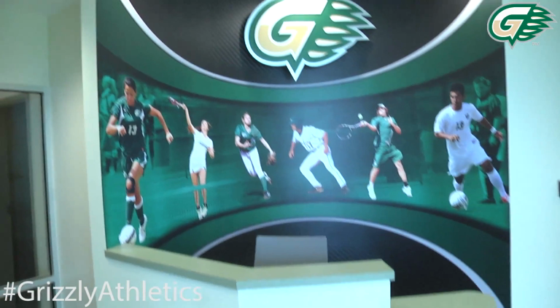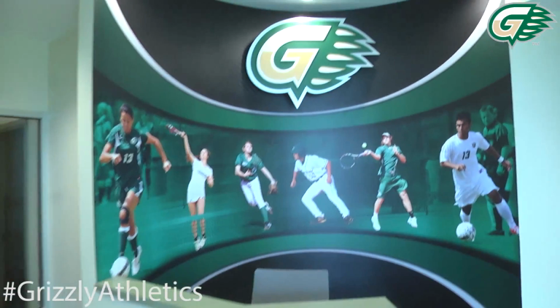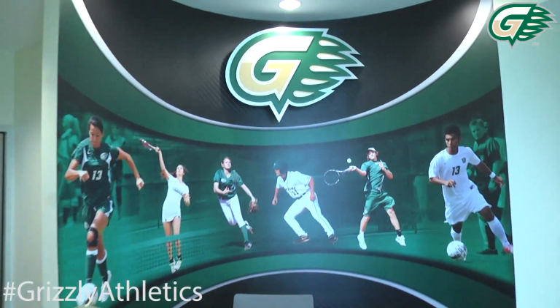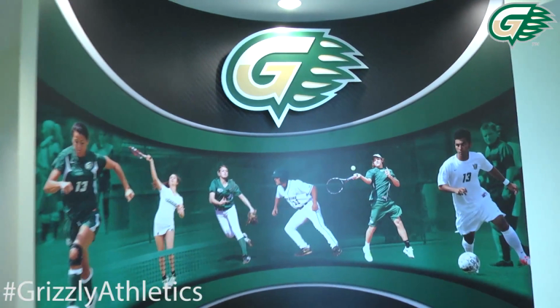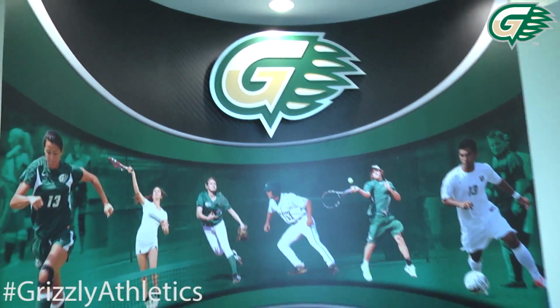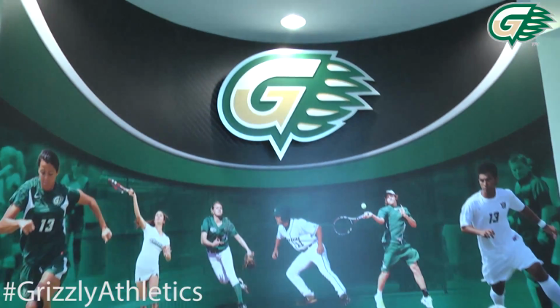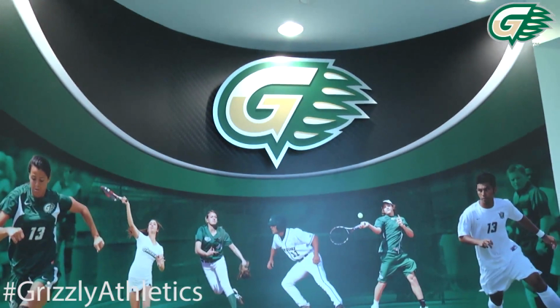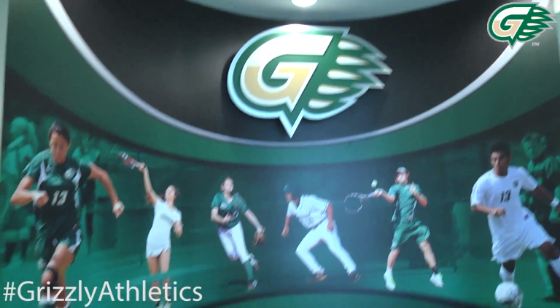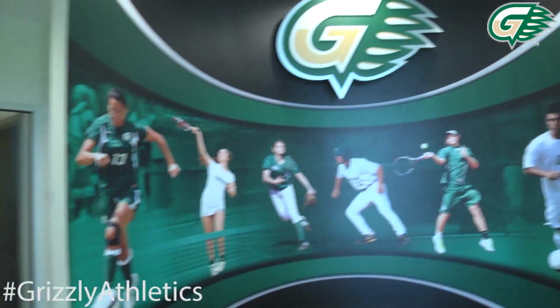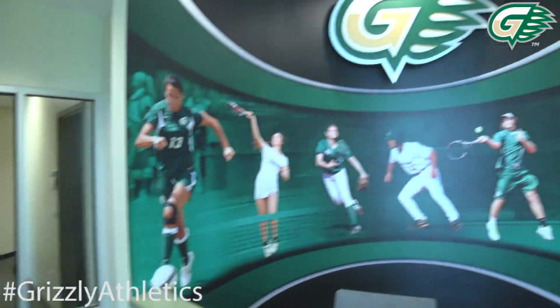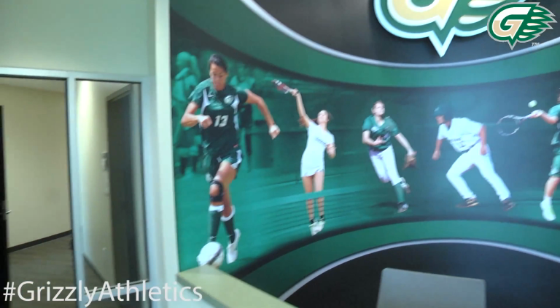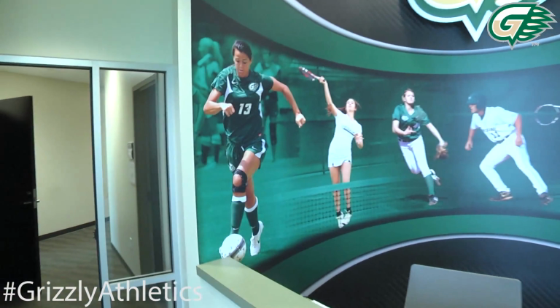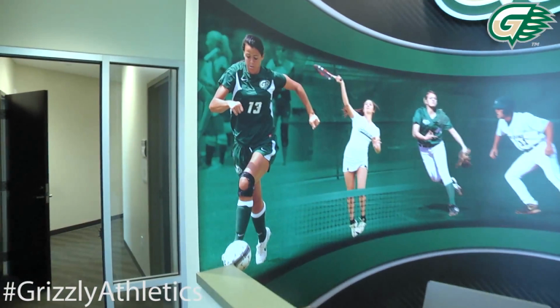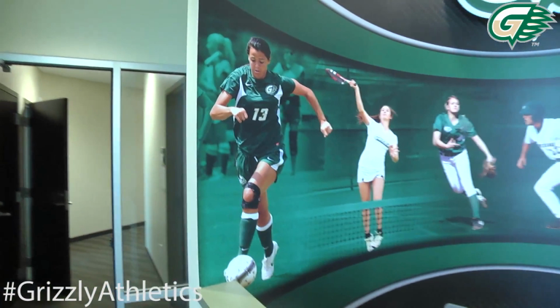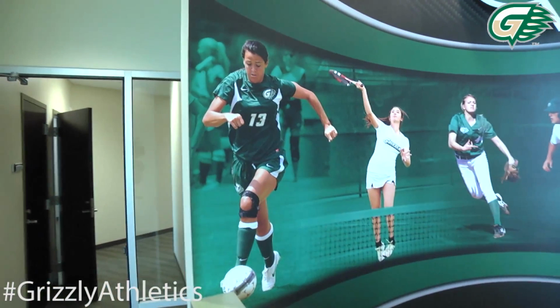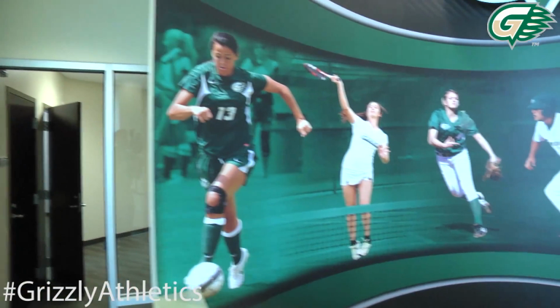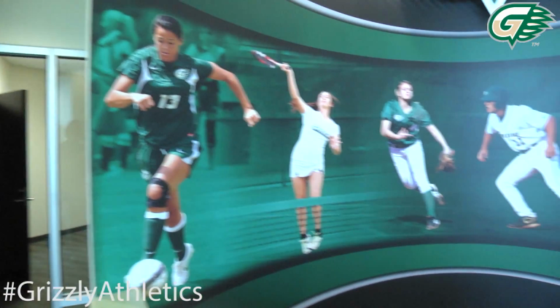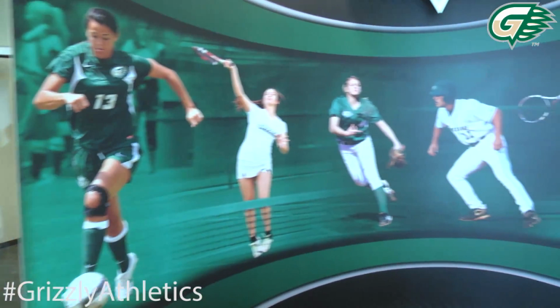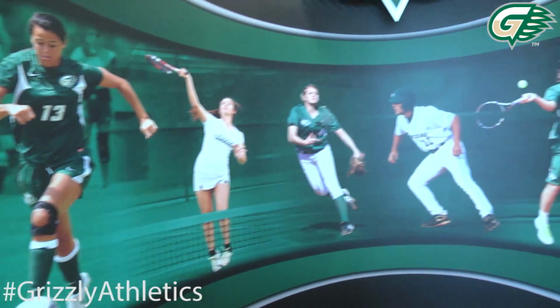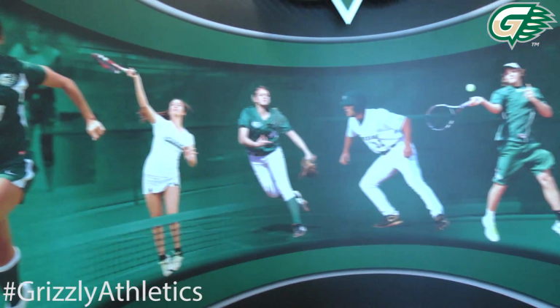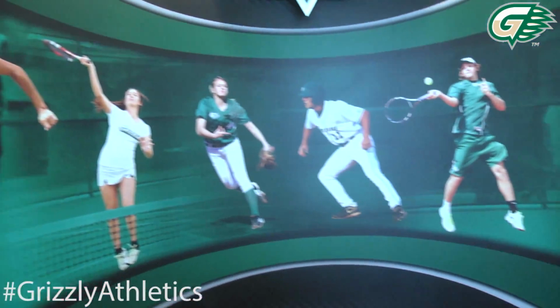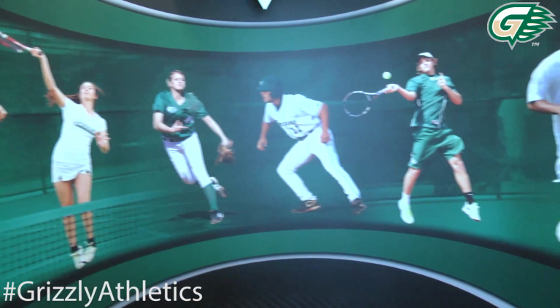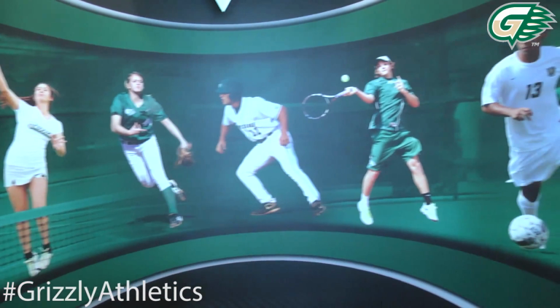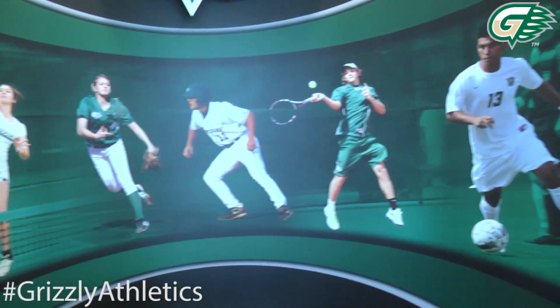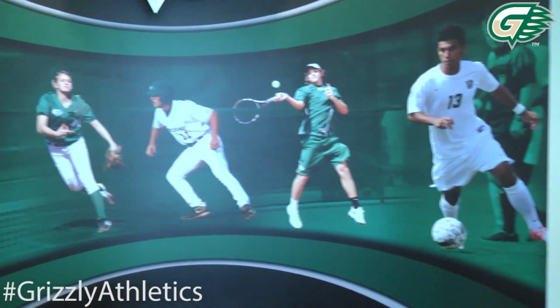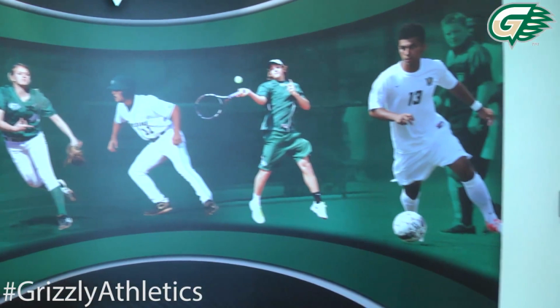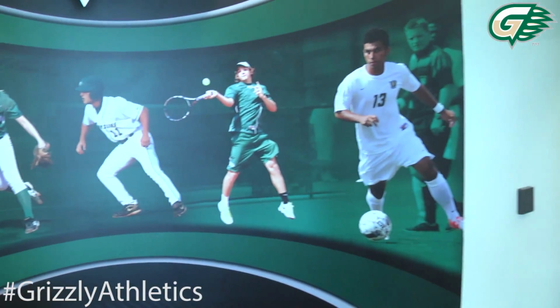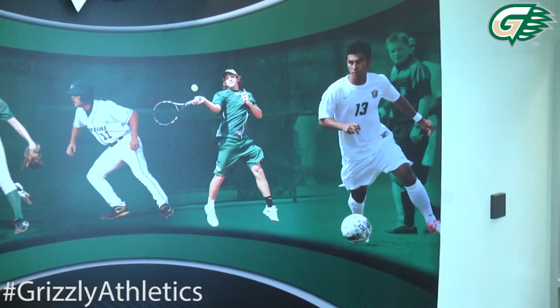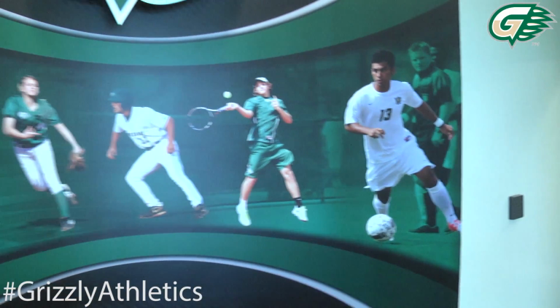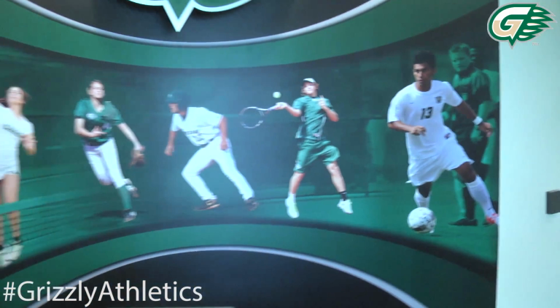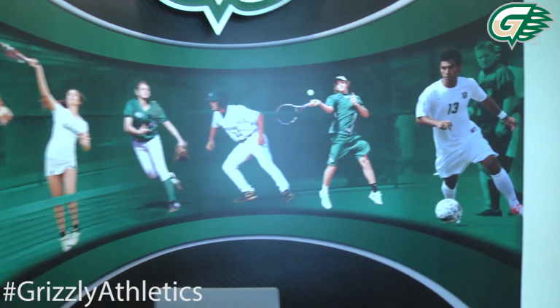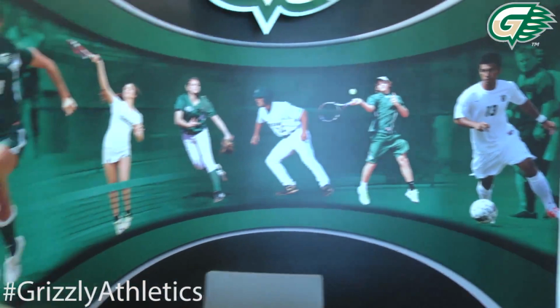On the wall we've got a great mural that depicts all six sports that we have right now. You've got the G-Claw at the top, which is one of our marquee branding items. And then you can see our different uniform combinations and the different sports.